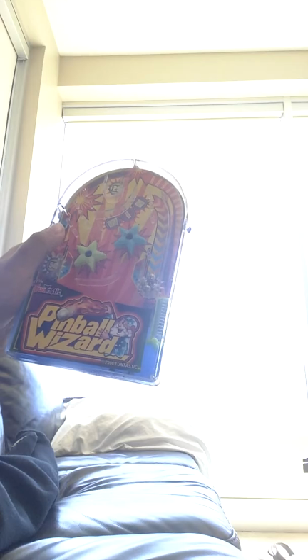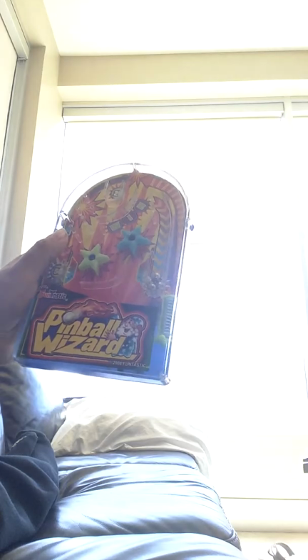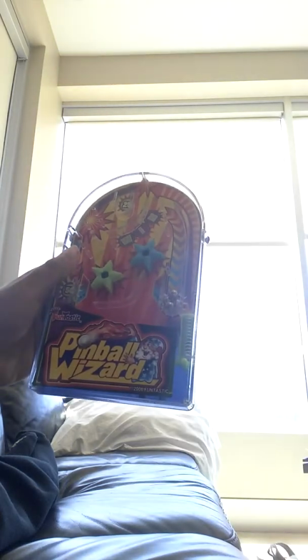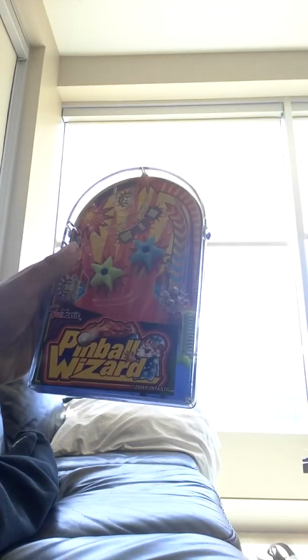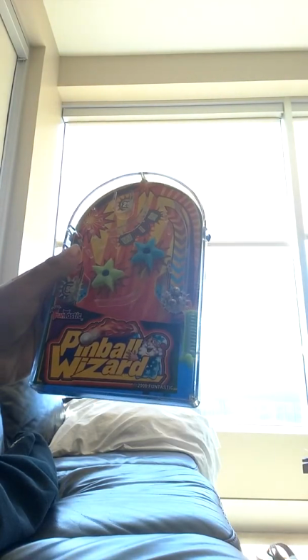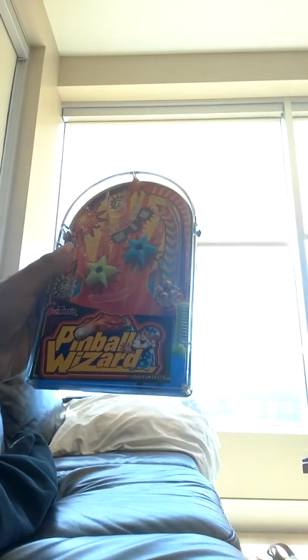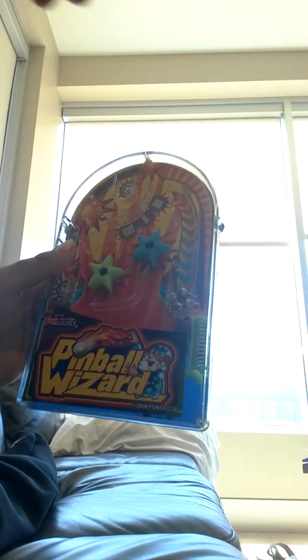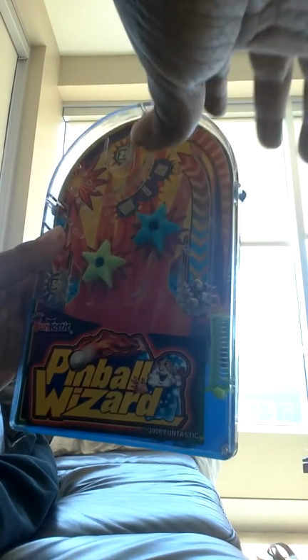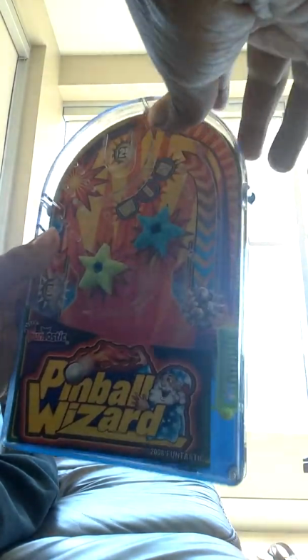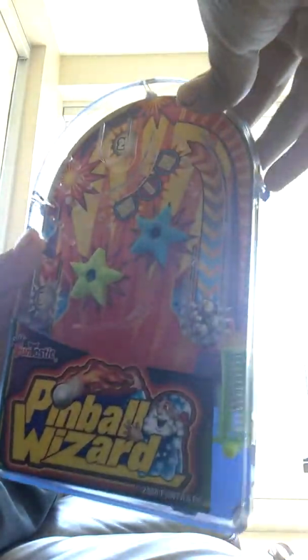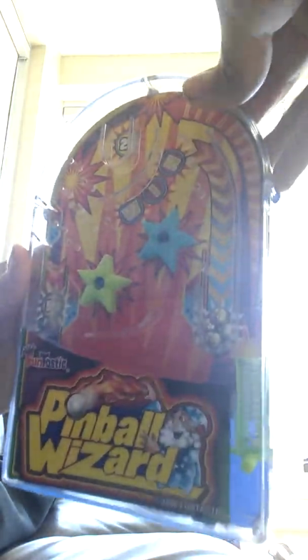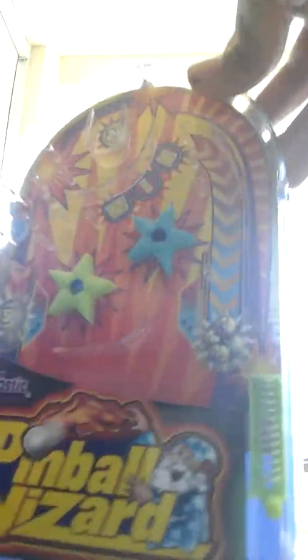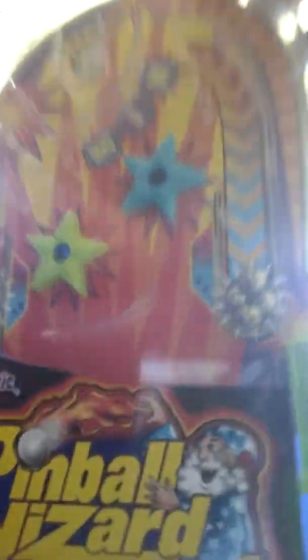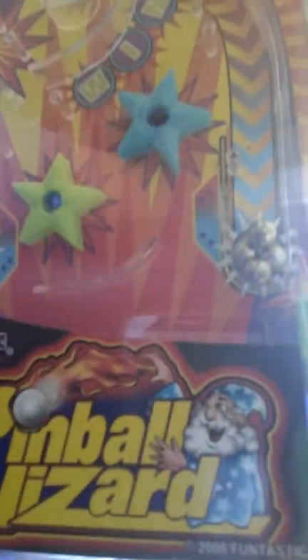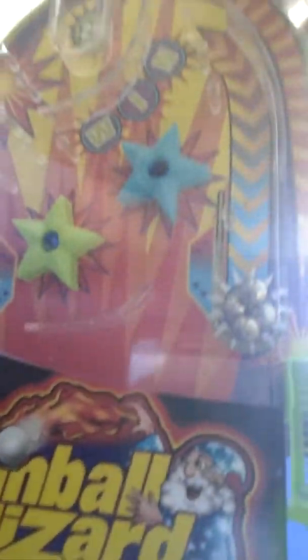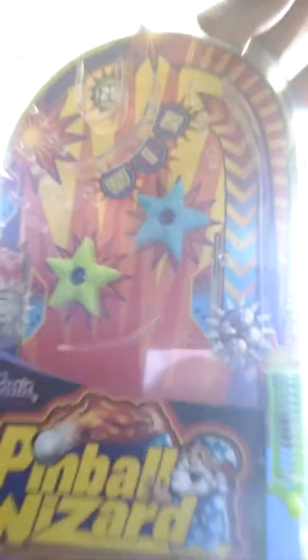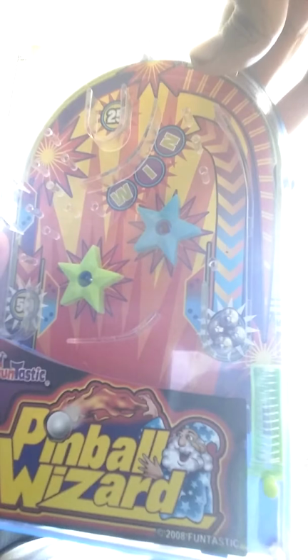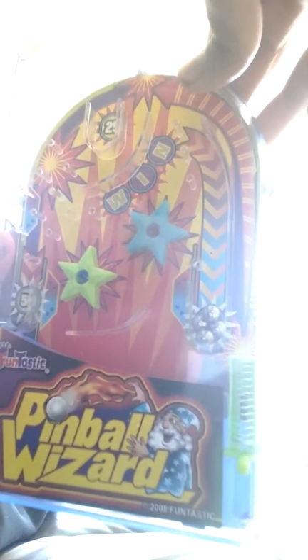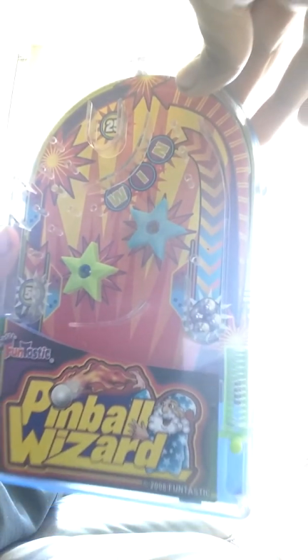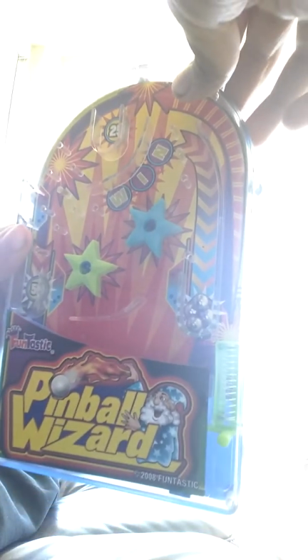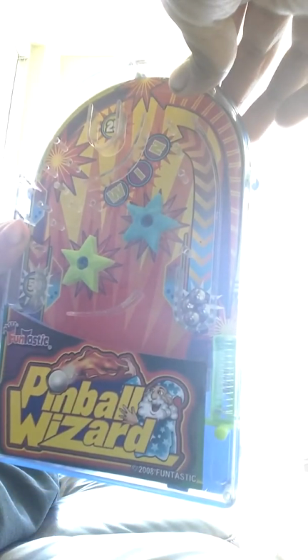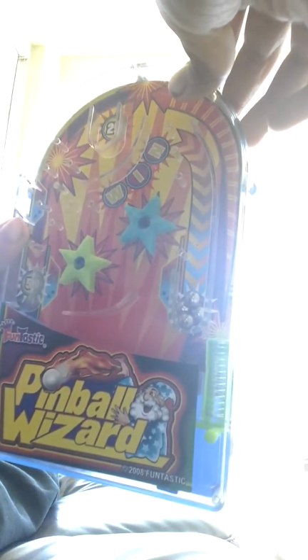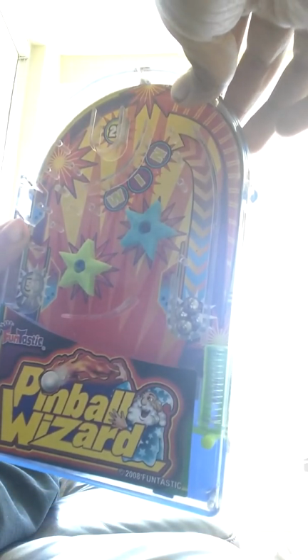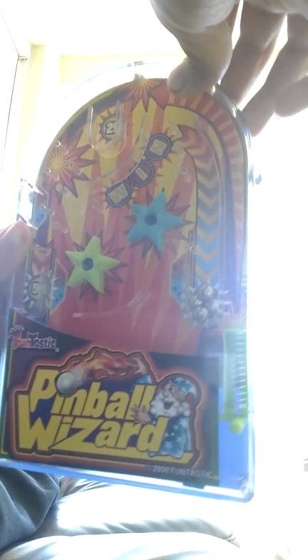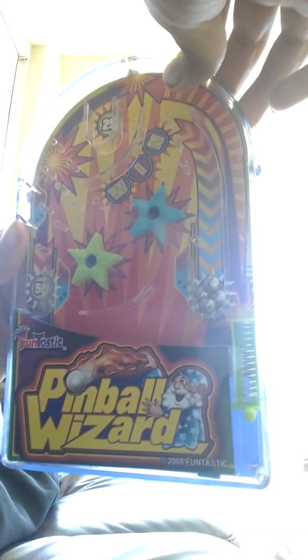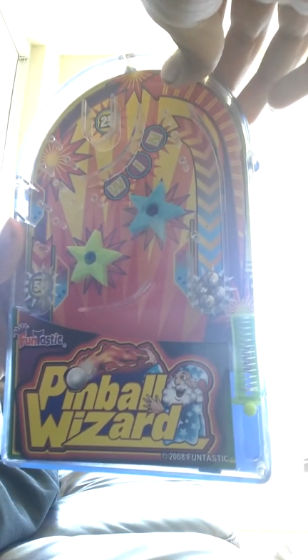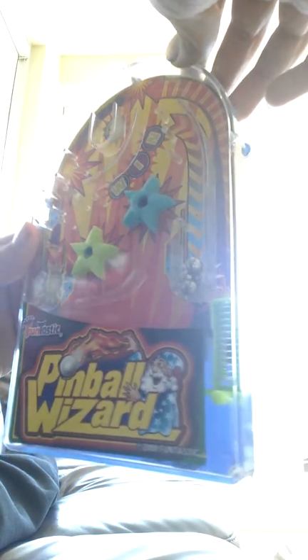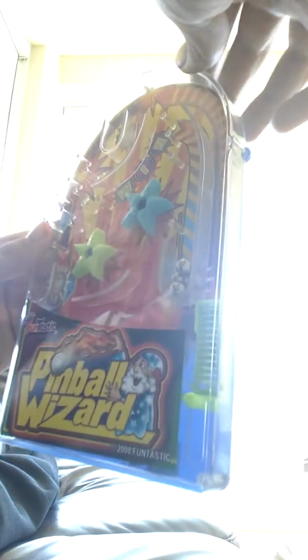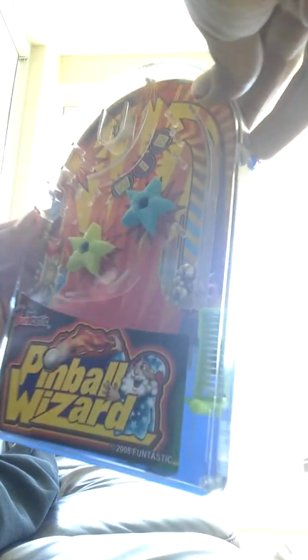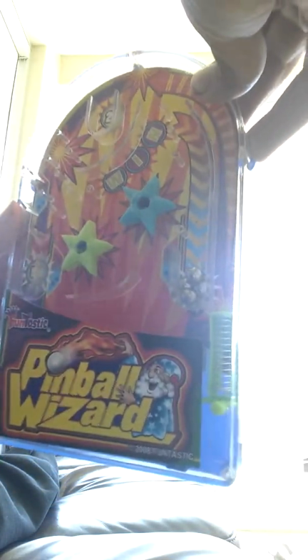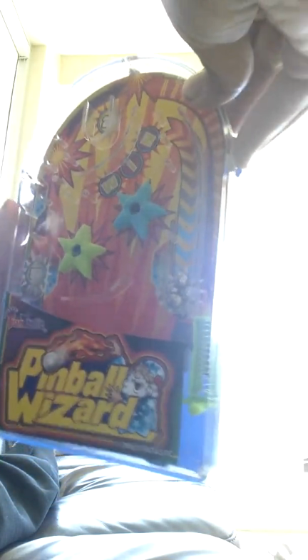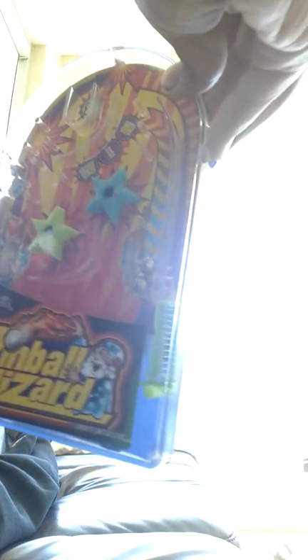Guys, I just wanted to take a little review and show you guys my new mini pinball machine I got yesterday. It's really cool.